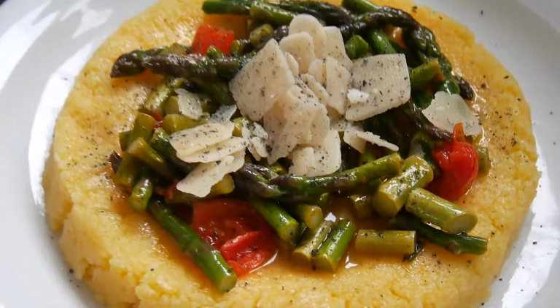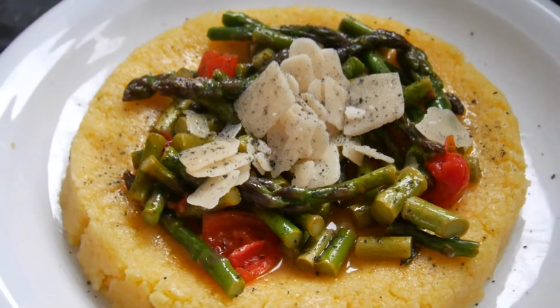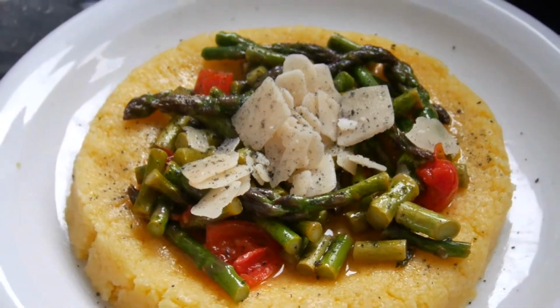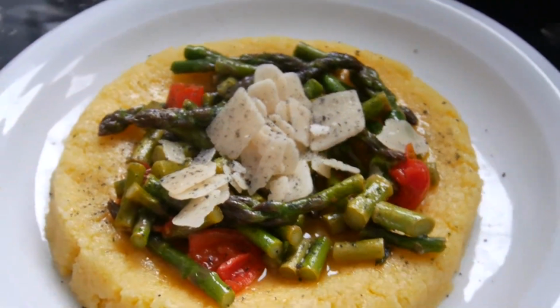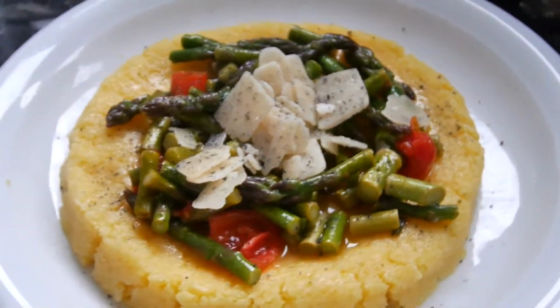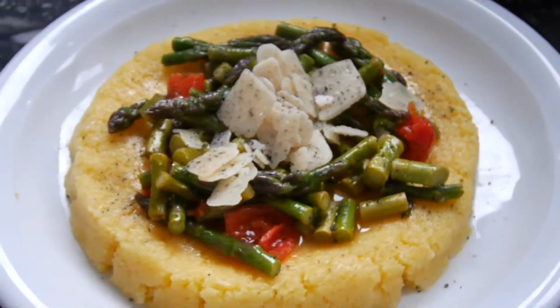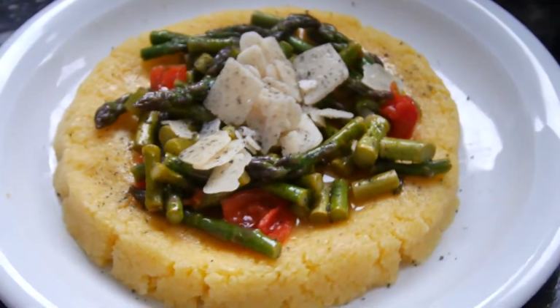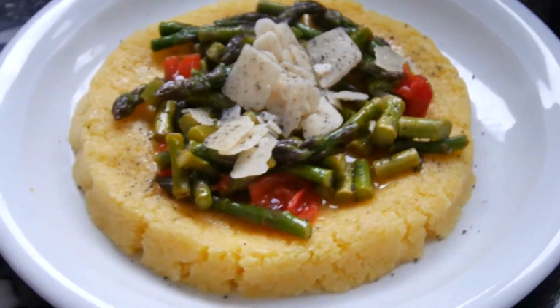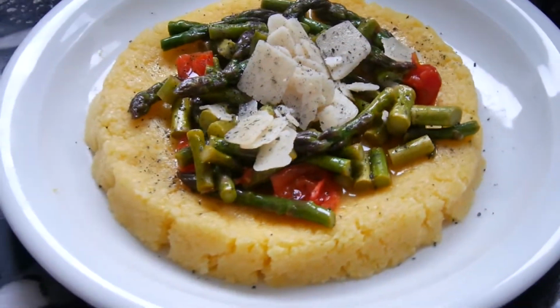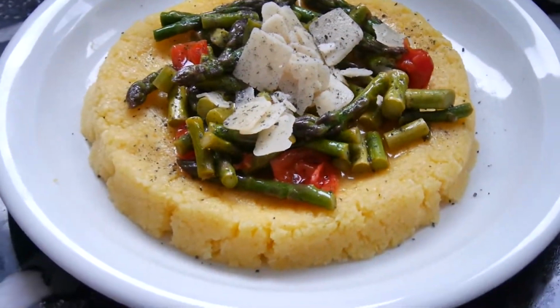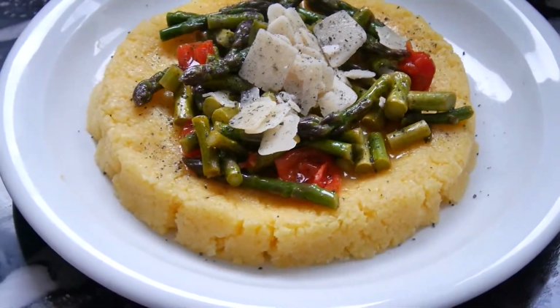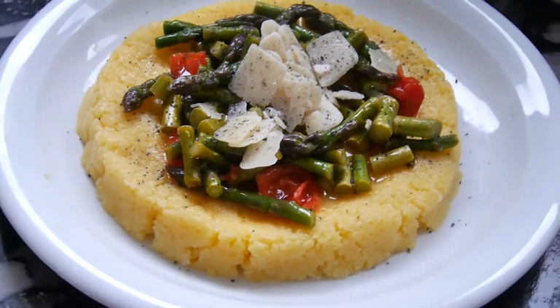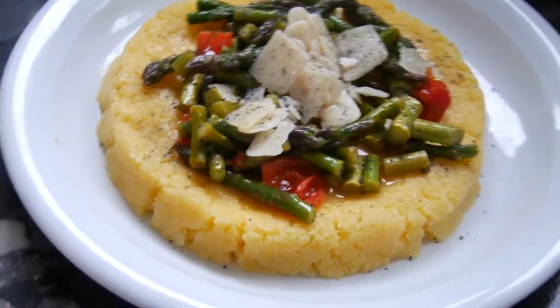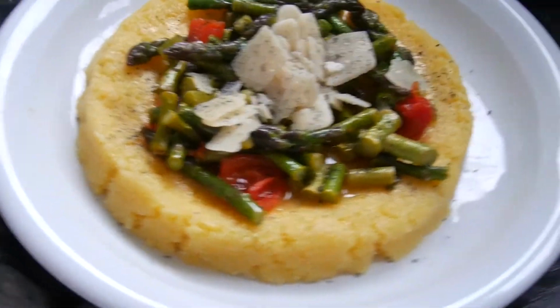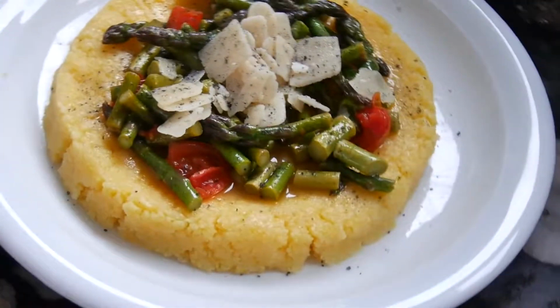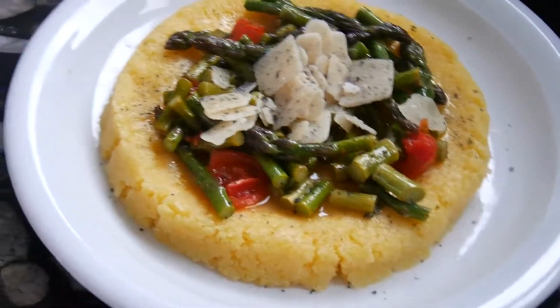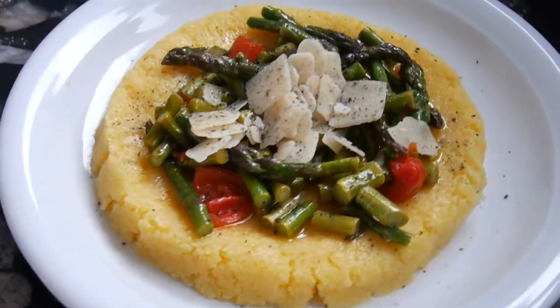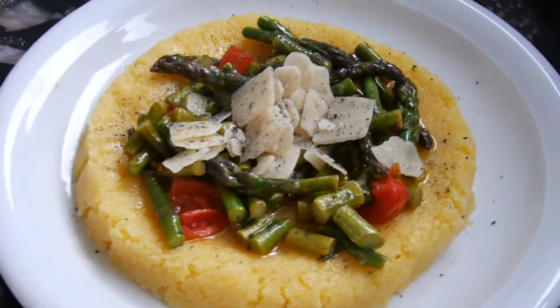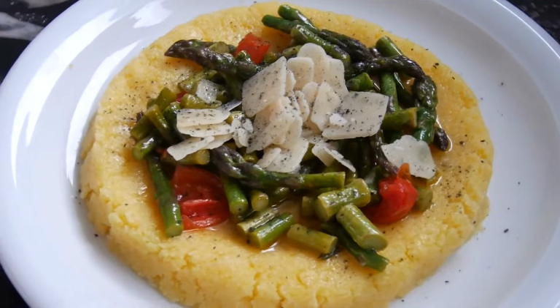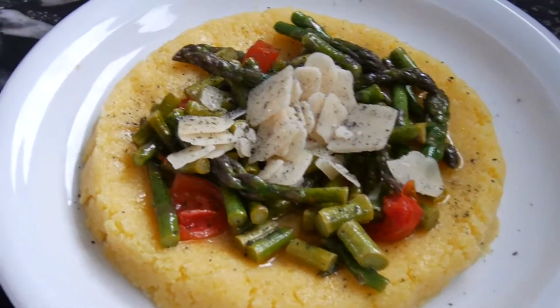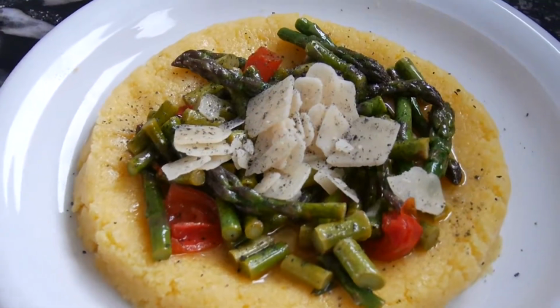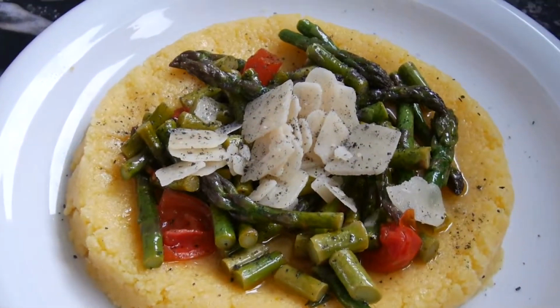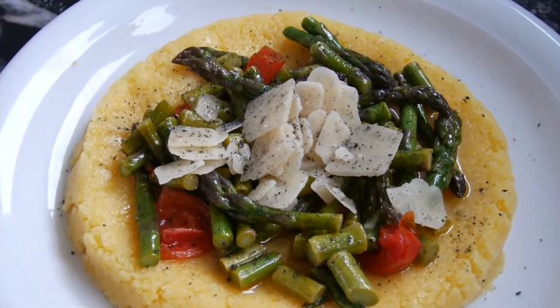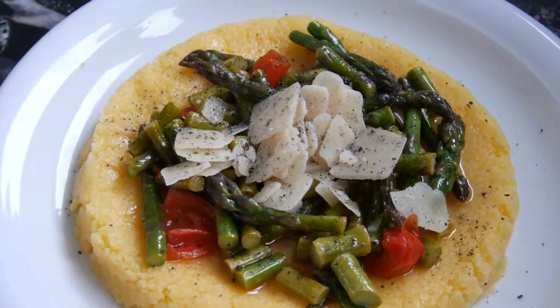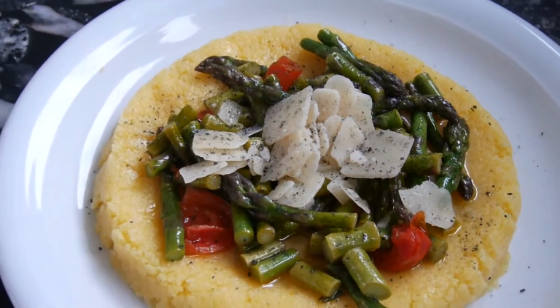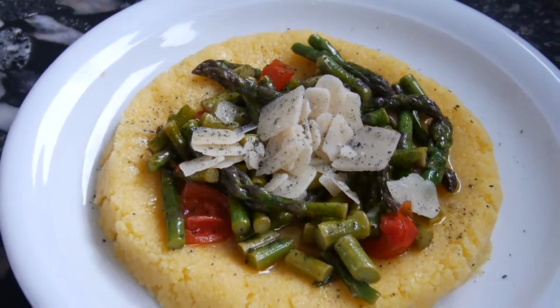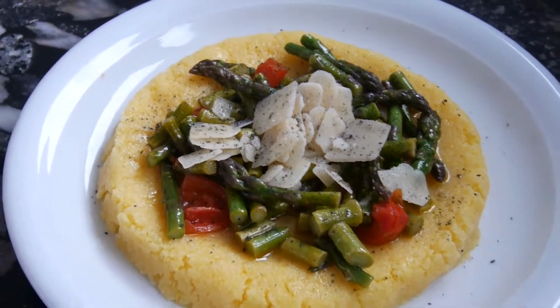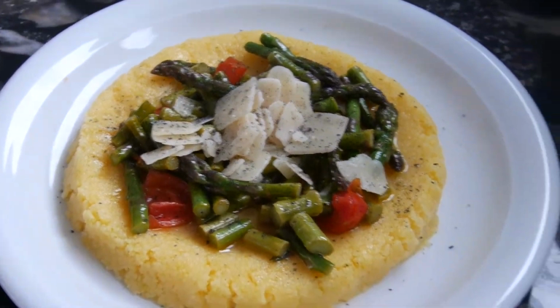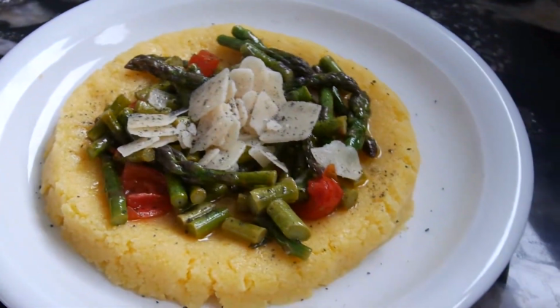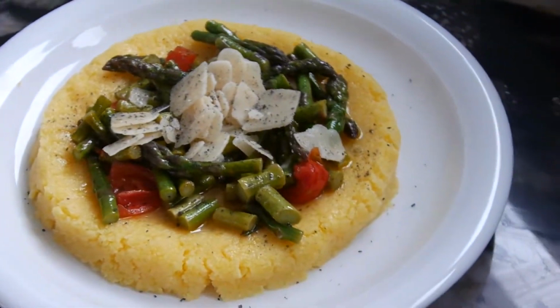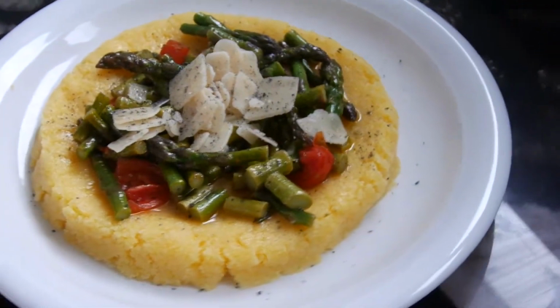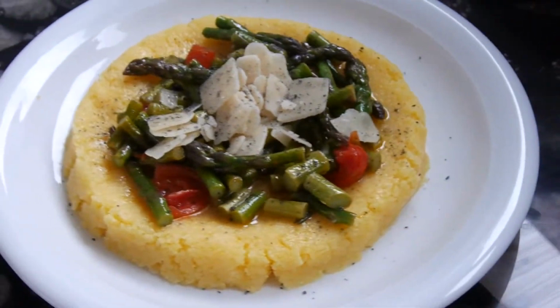Look at this! So this is polenta with white asparagus, parmigiano reggiano, a few tomatoes, and olive oil.